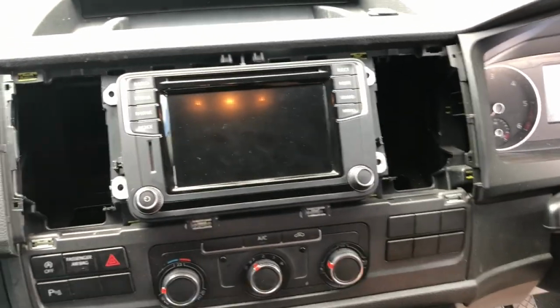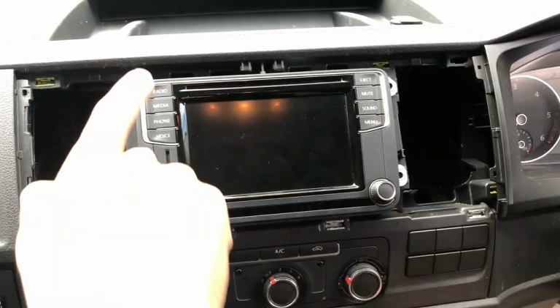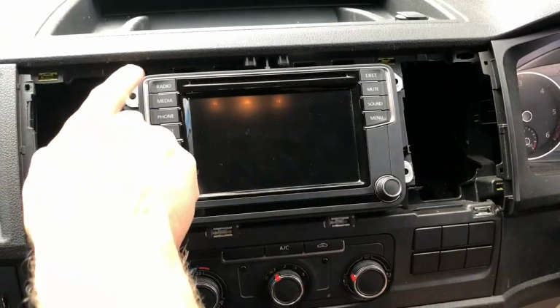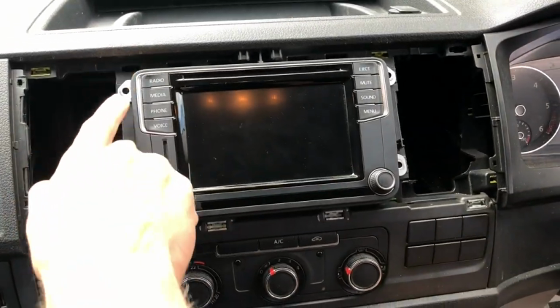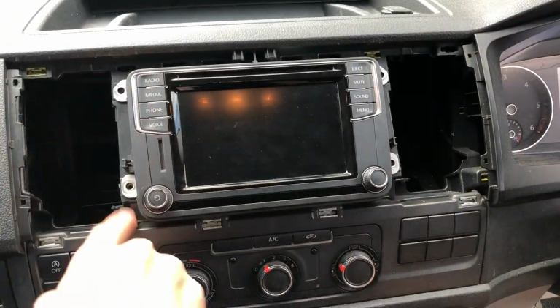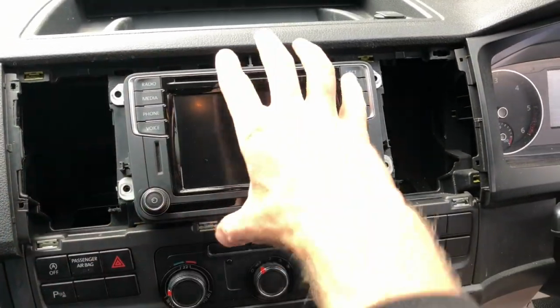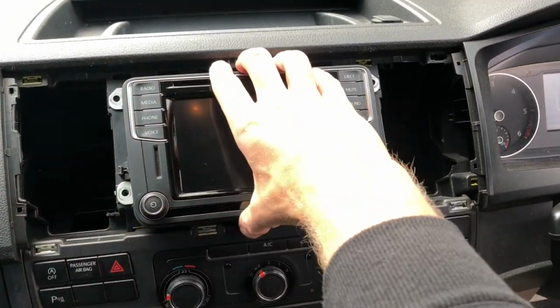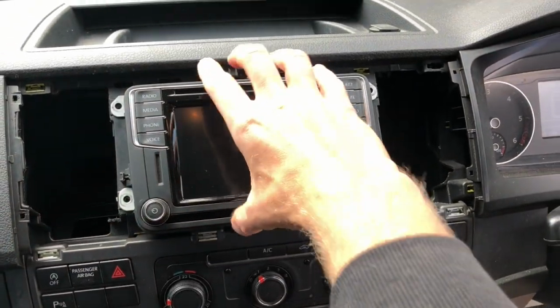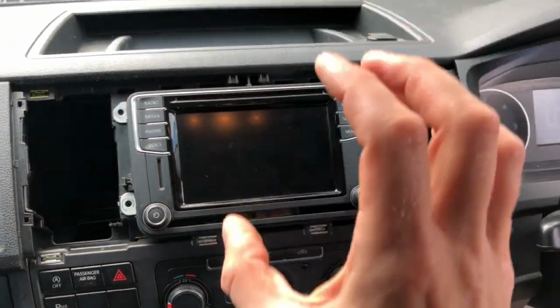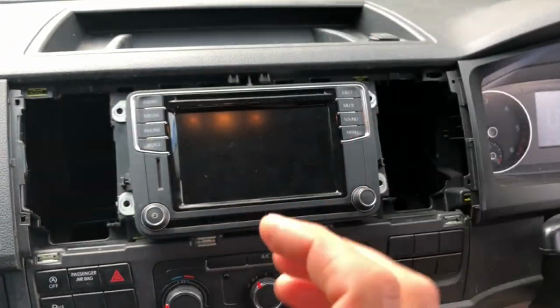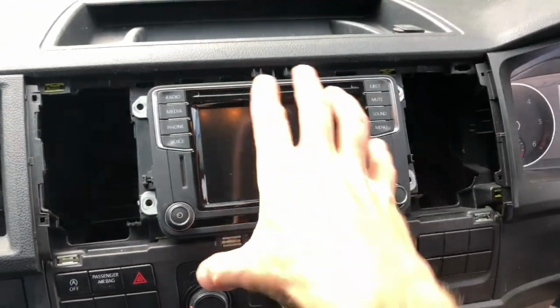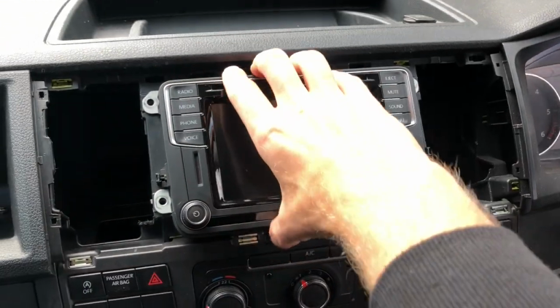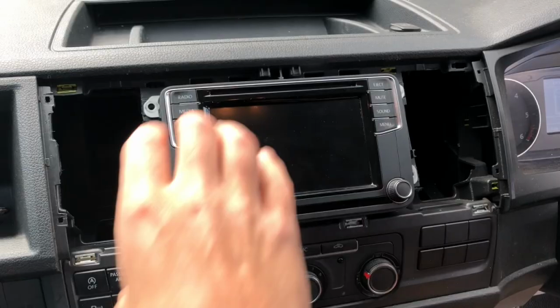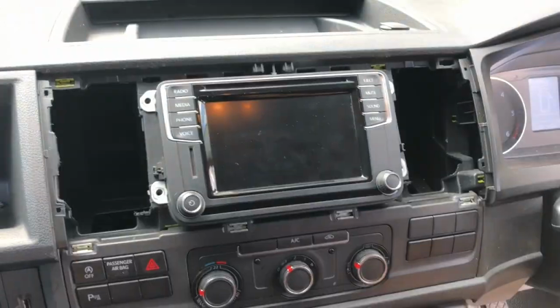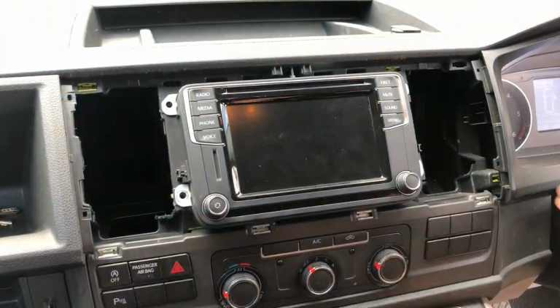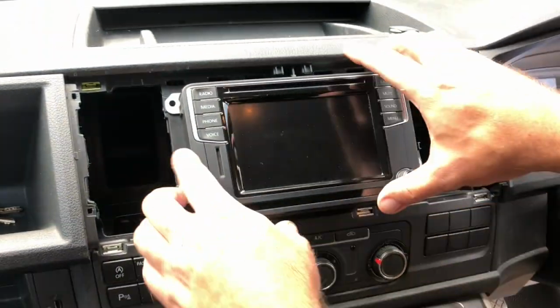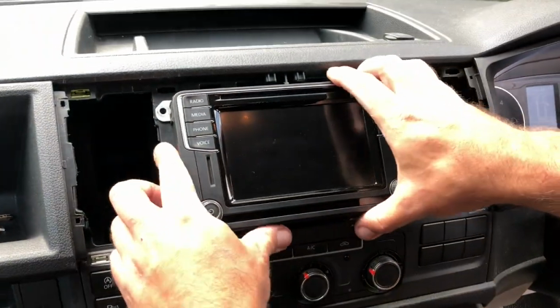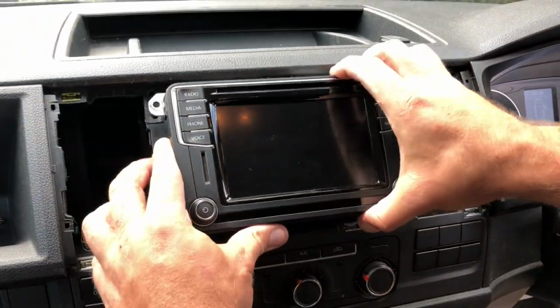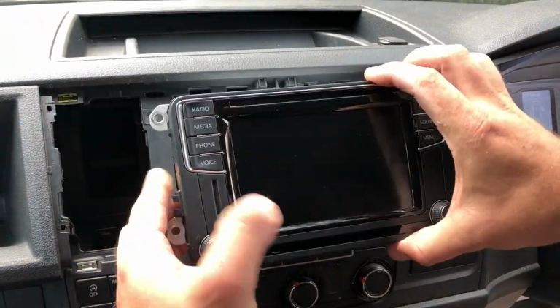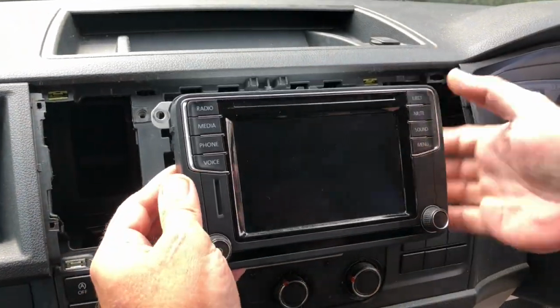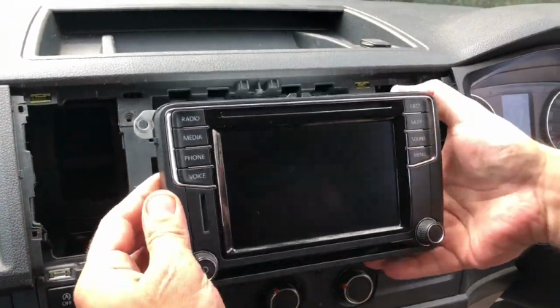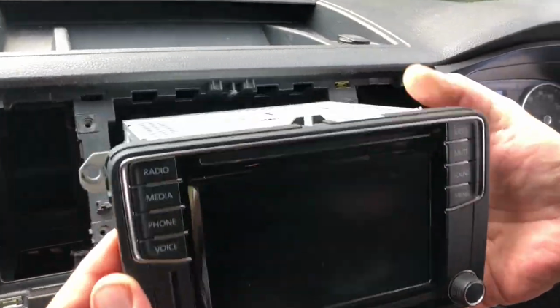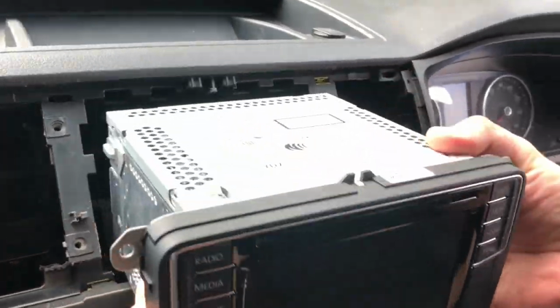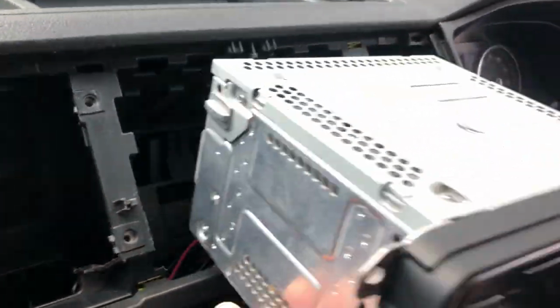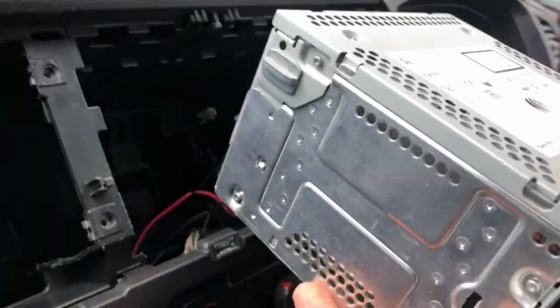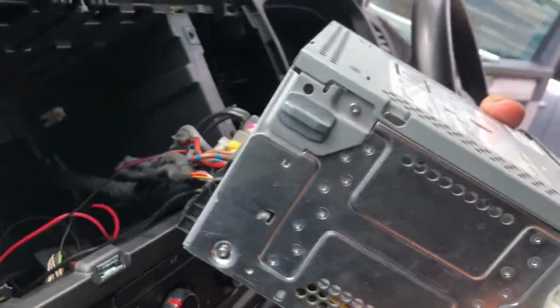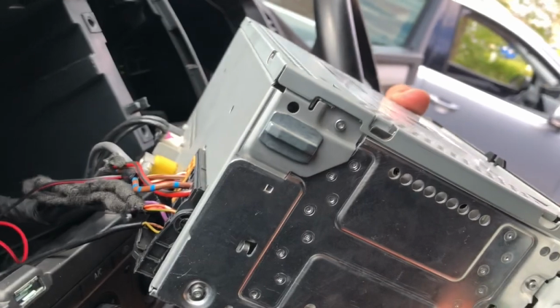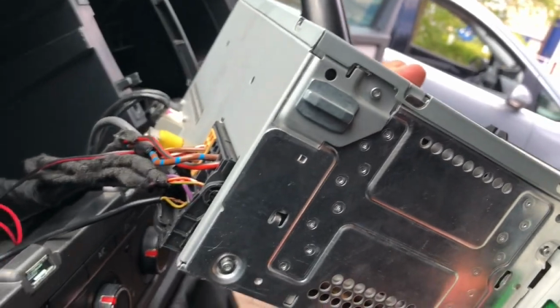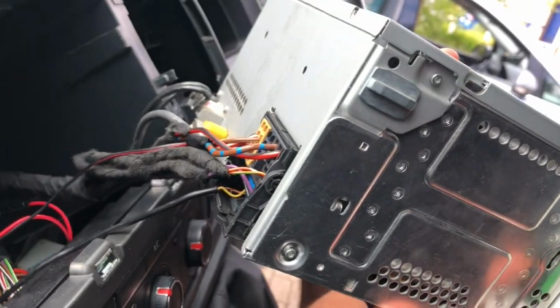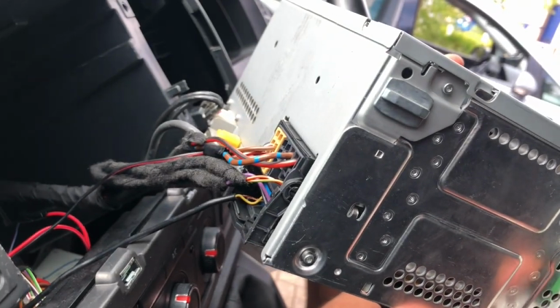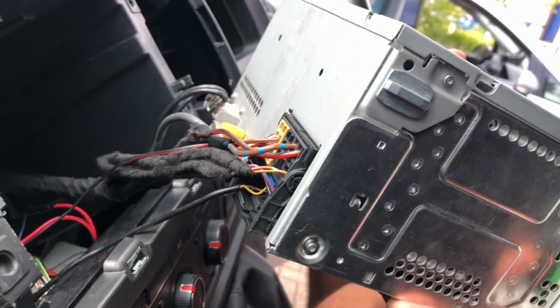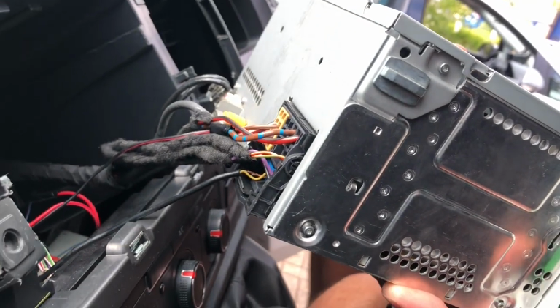Once we've got the screws out, we just need to pull the unit out from where it sits, and at the back we will have all the connections that we need to disconnect.